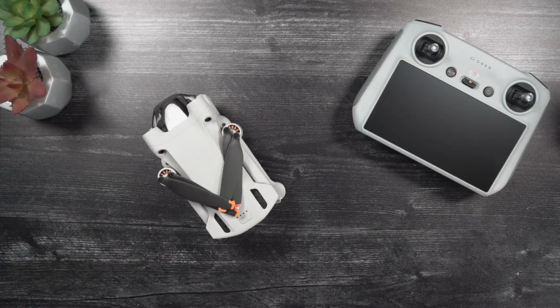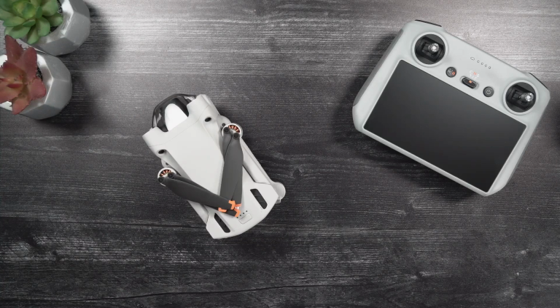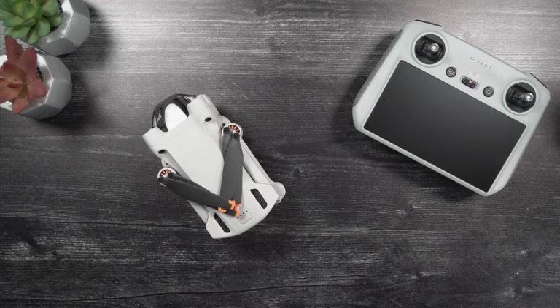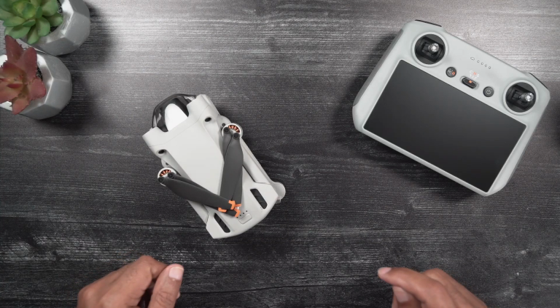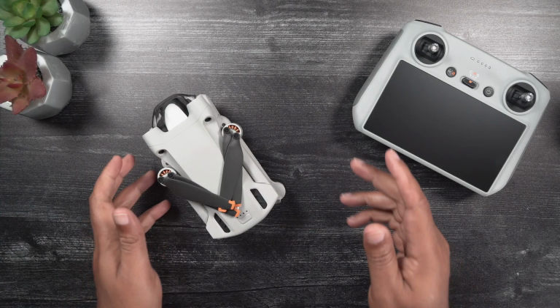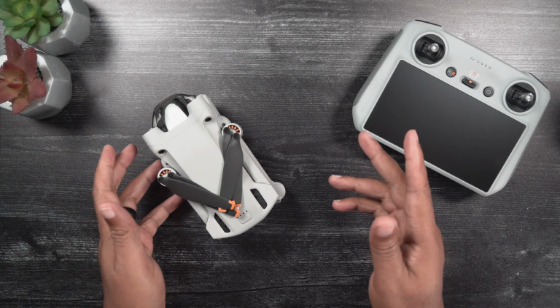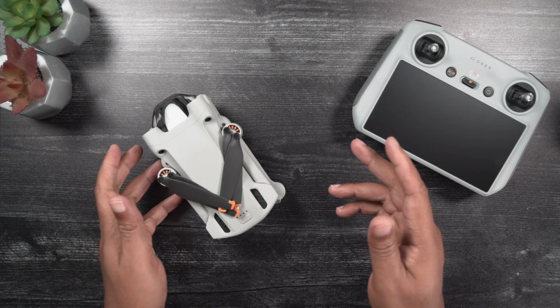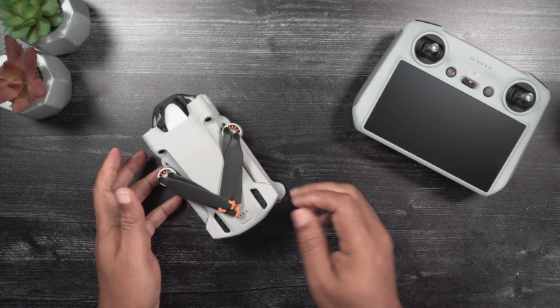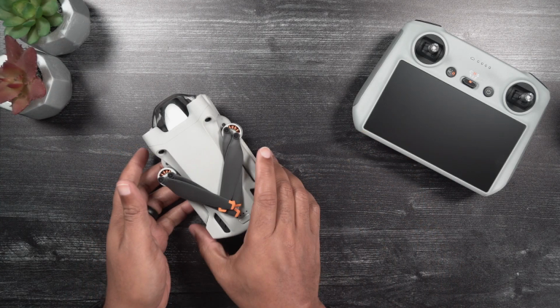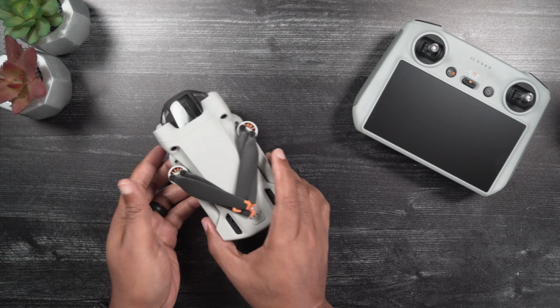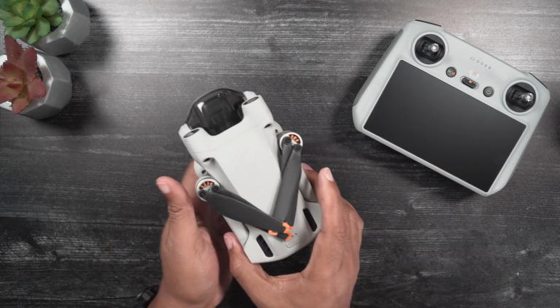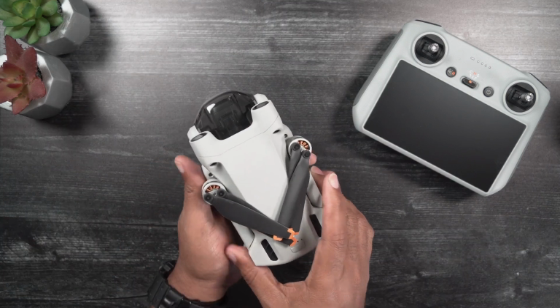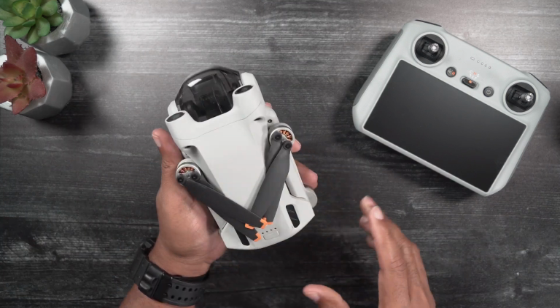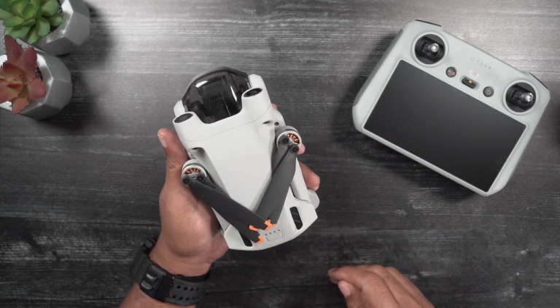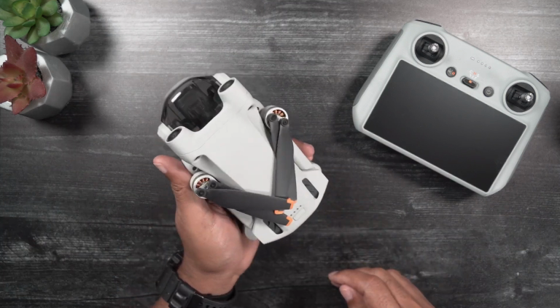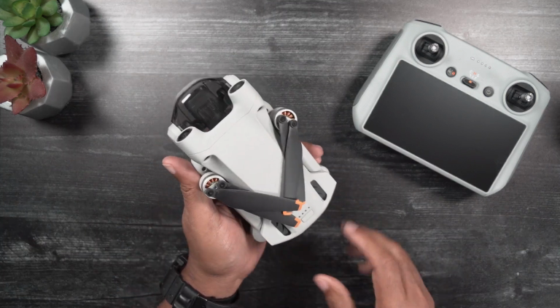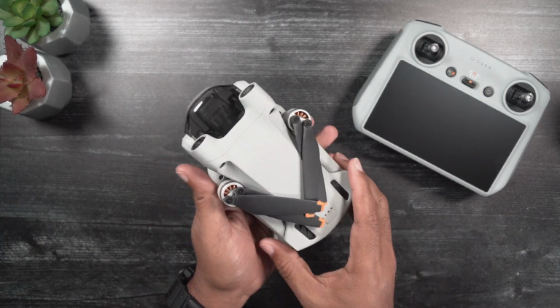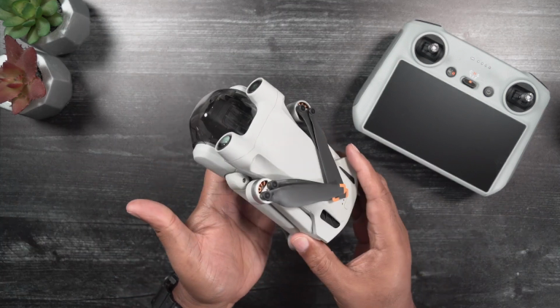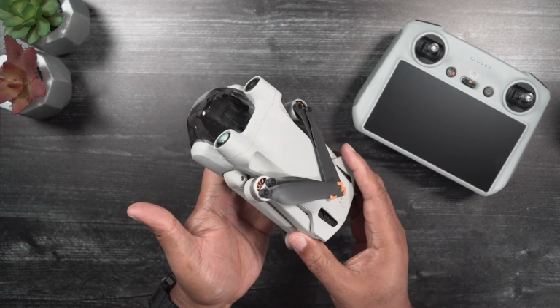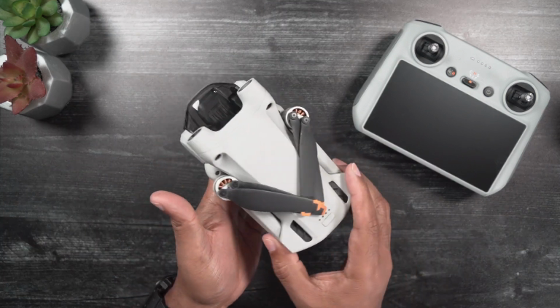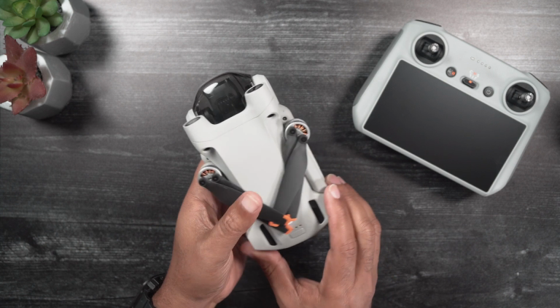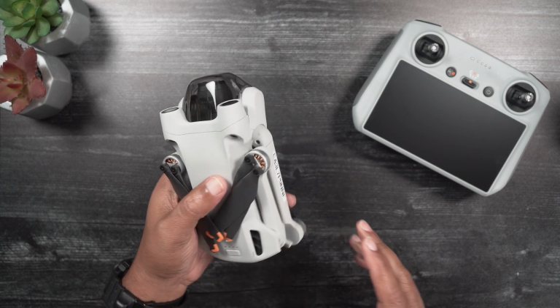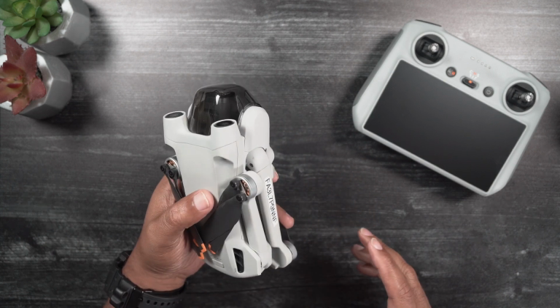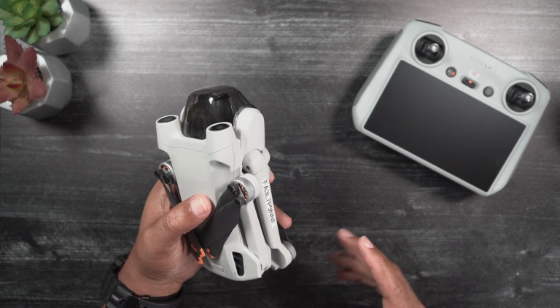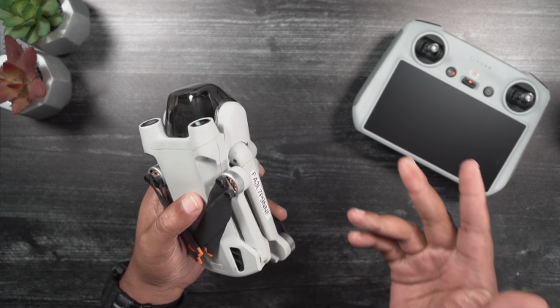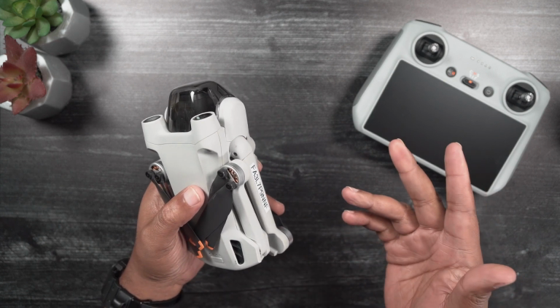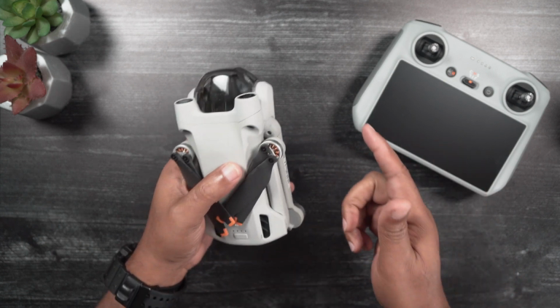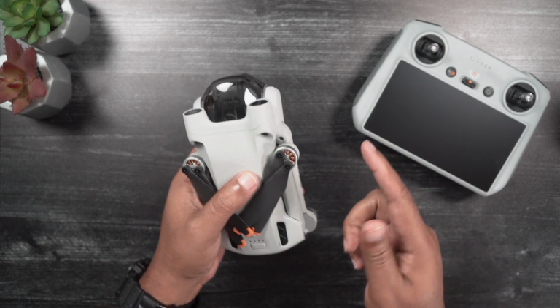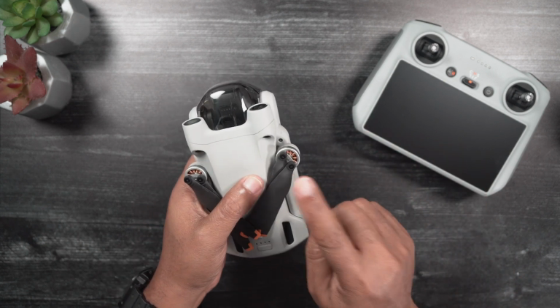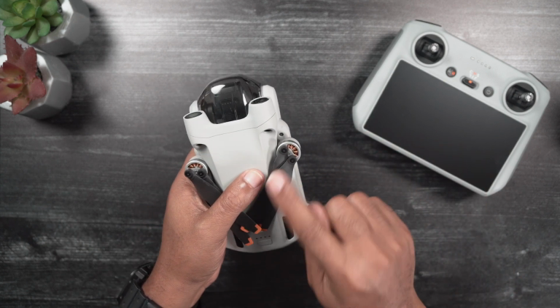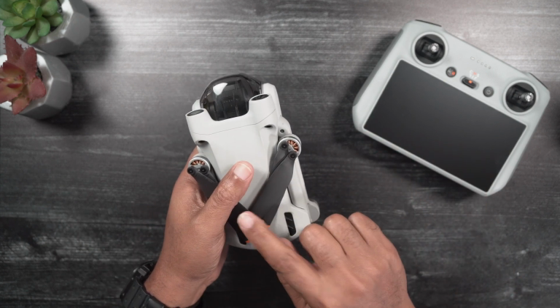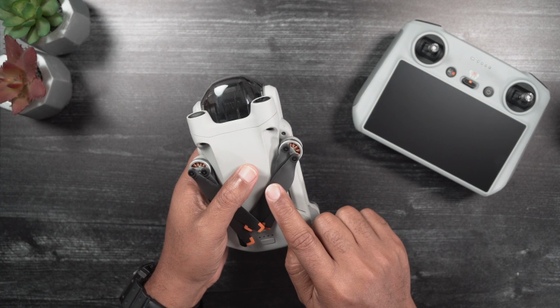Hi, my name is Dan with DroneBlog. Today, we will be walking through unfolding and folding the Mini-3 Pro arms and legs, proper propeller positioning for storage, and changing the Mini-3 Pro propellers.